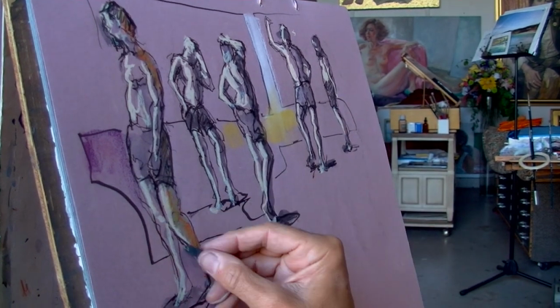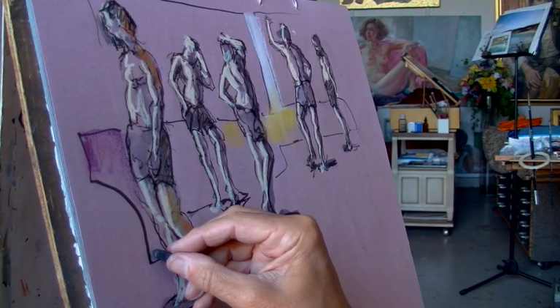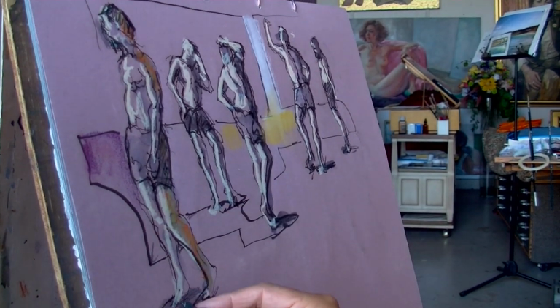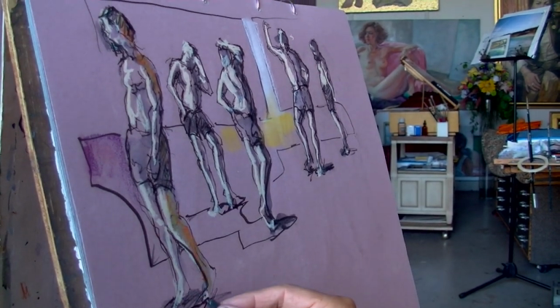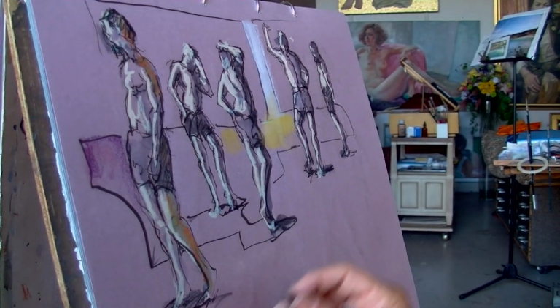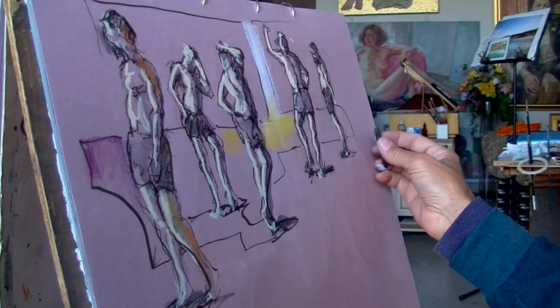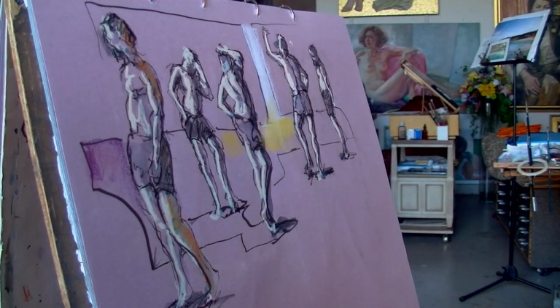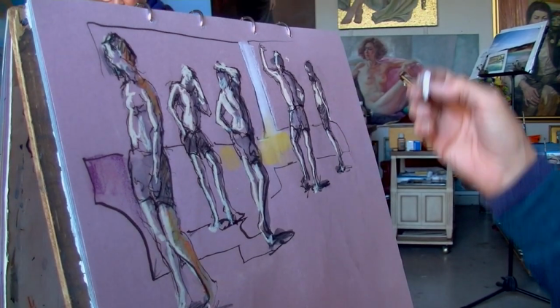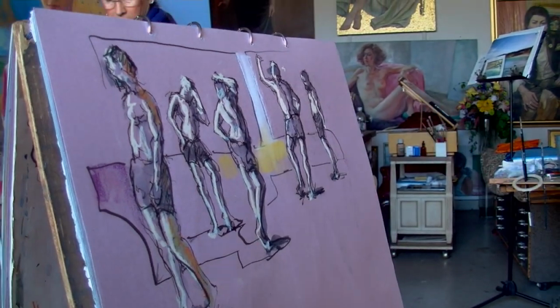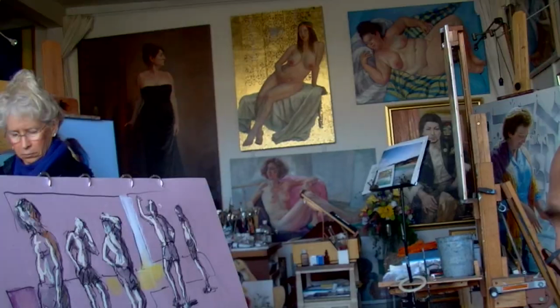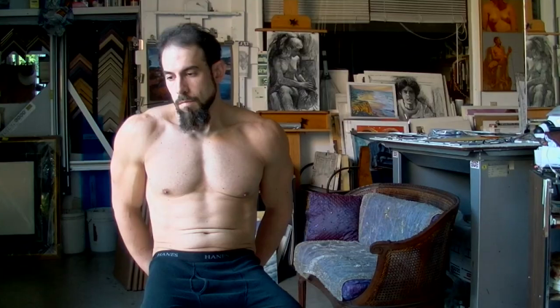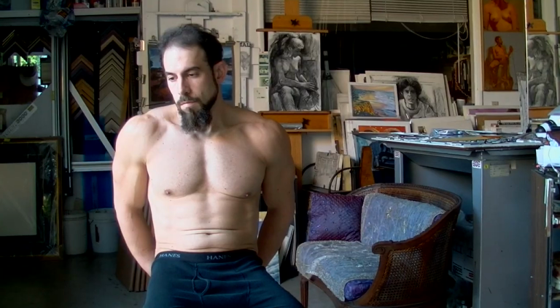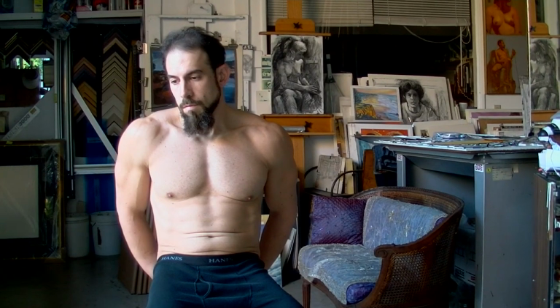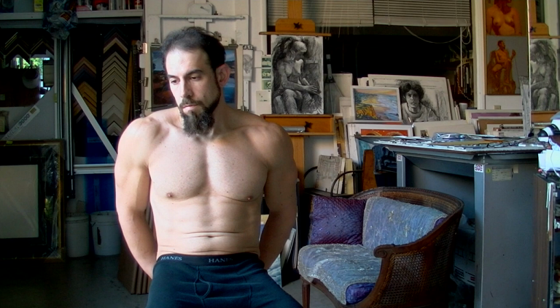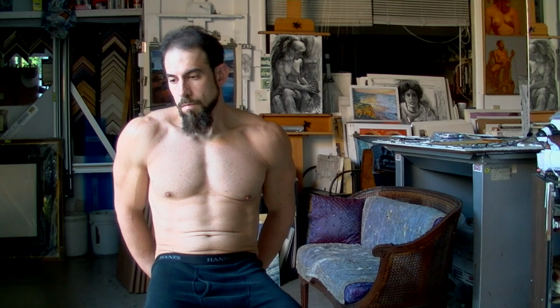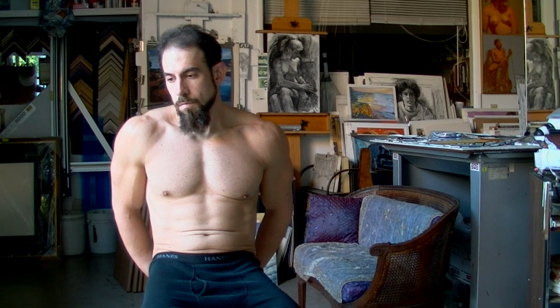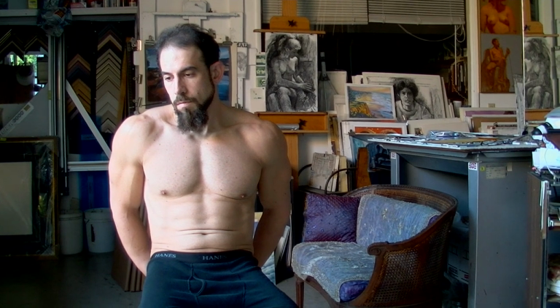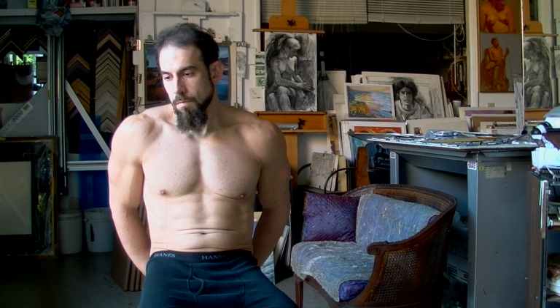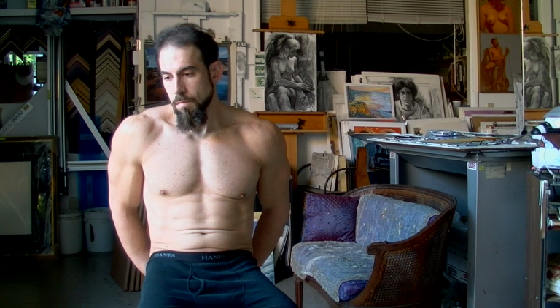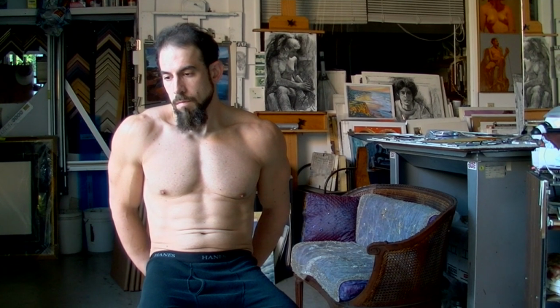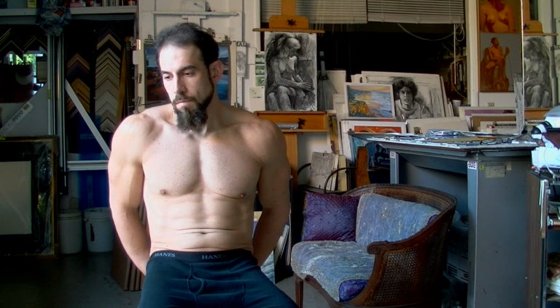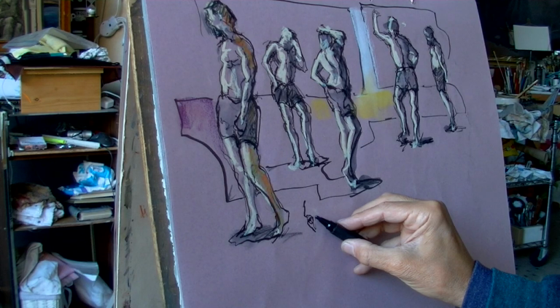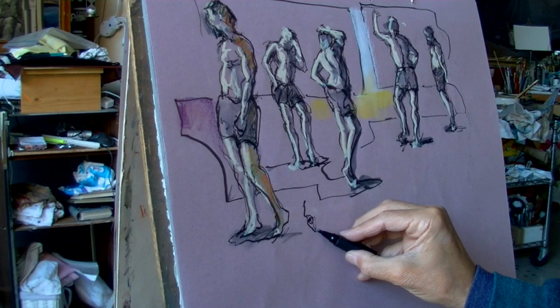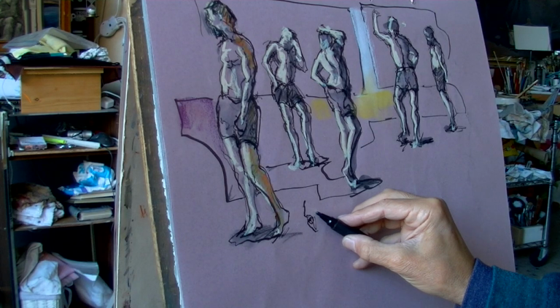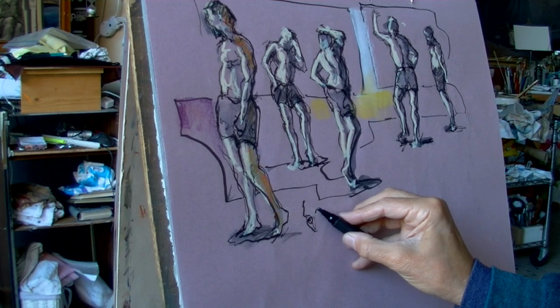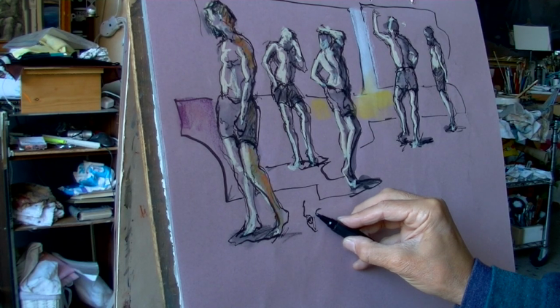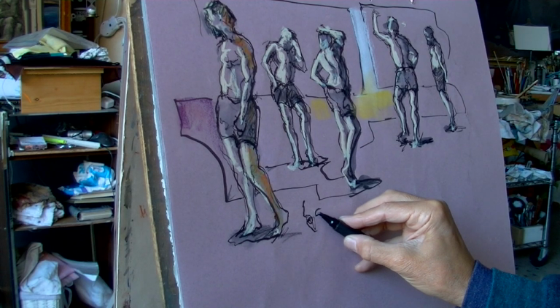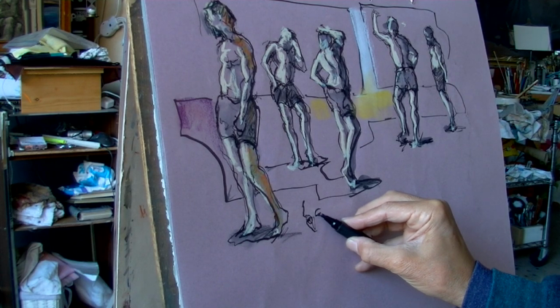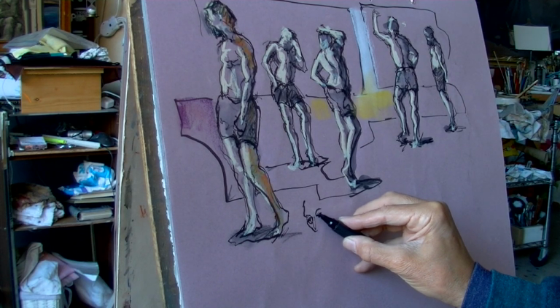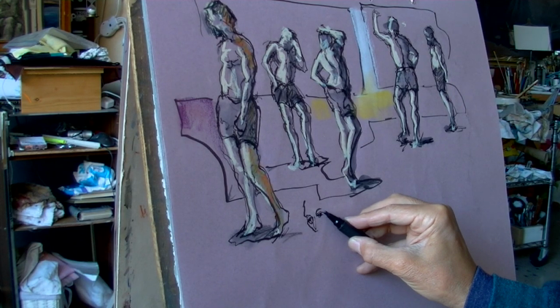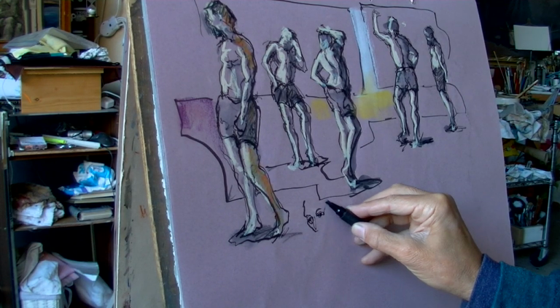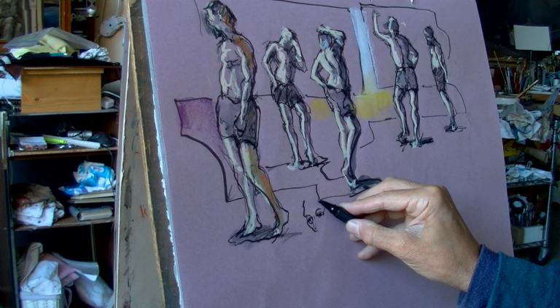As you can see in these two minute poses, I work quickly, trying to keep my eye mostly on Yoni, and only drawing when eye and hand feel synced up.